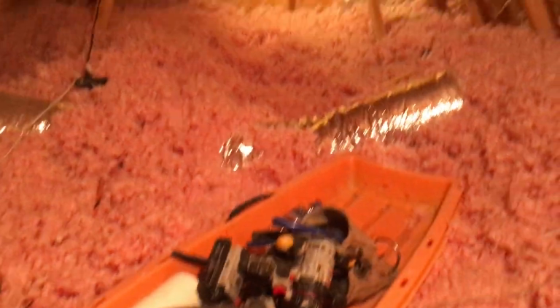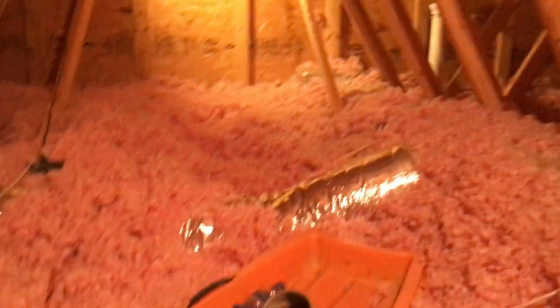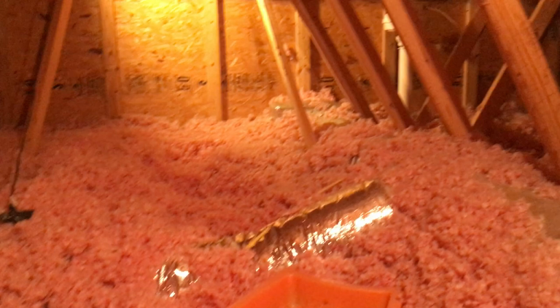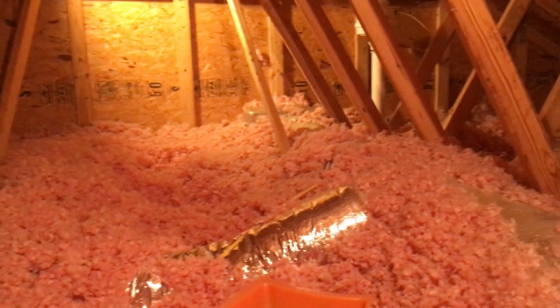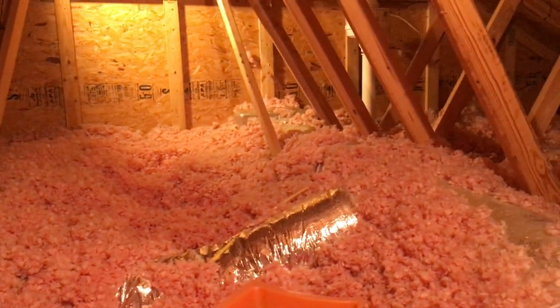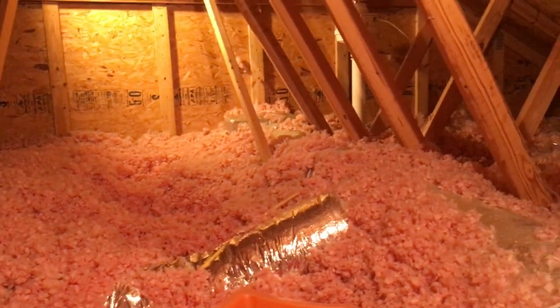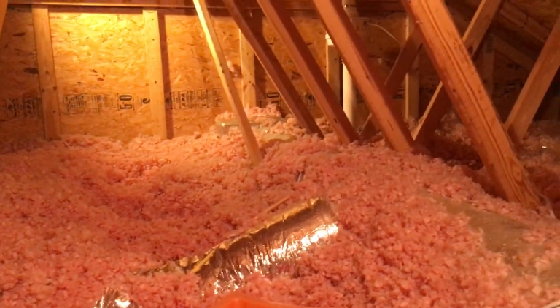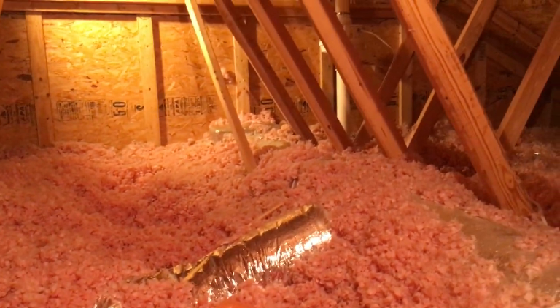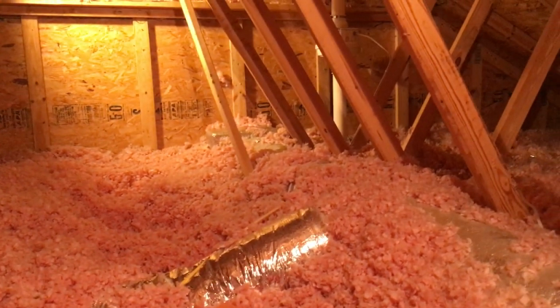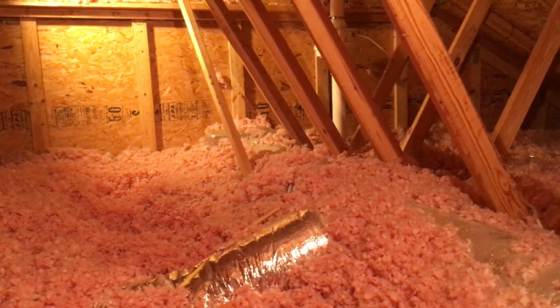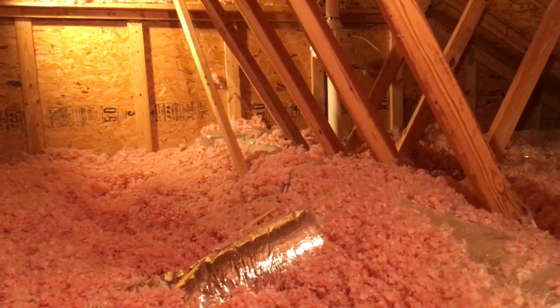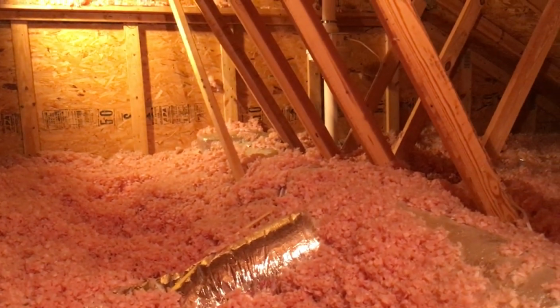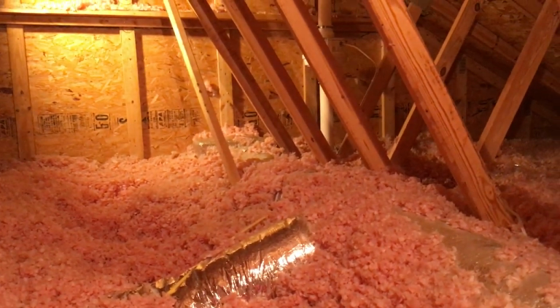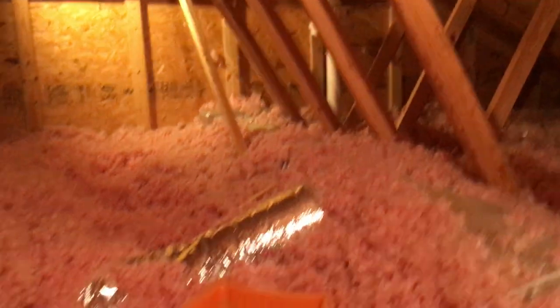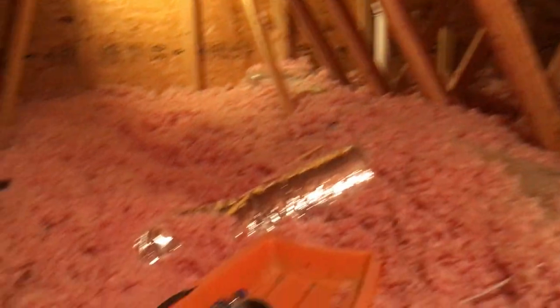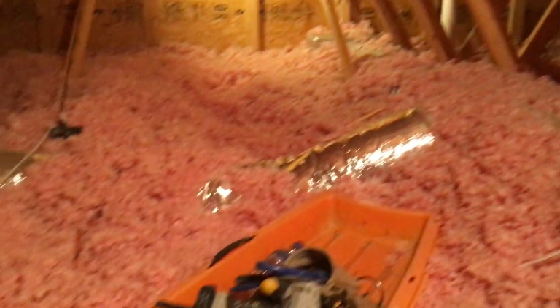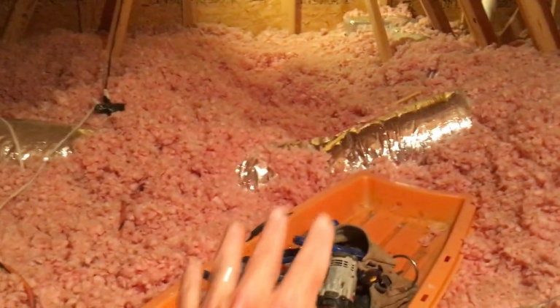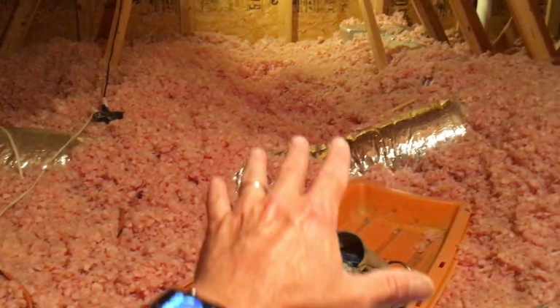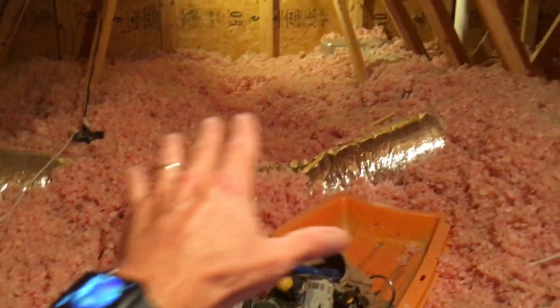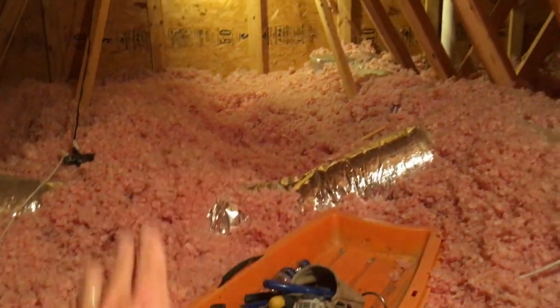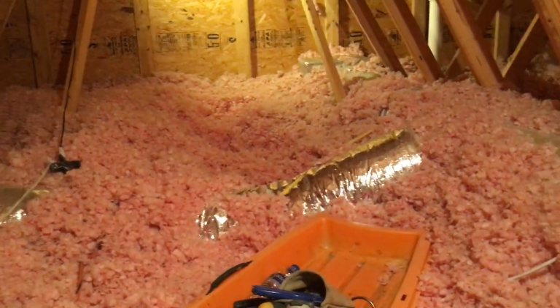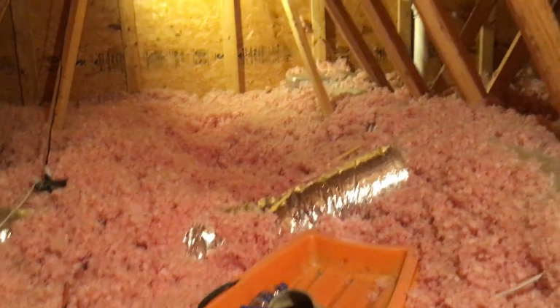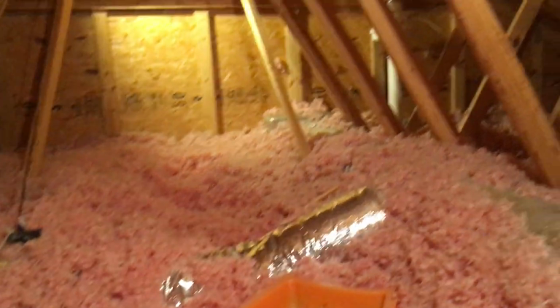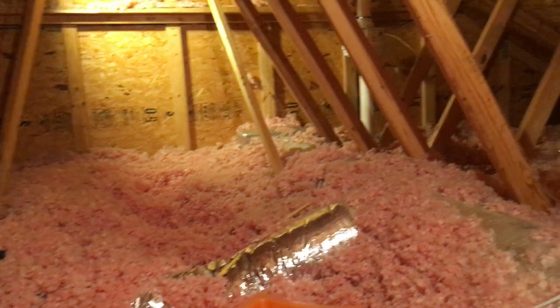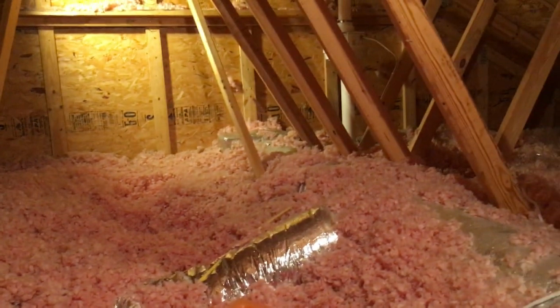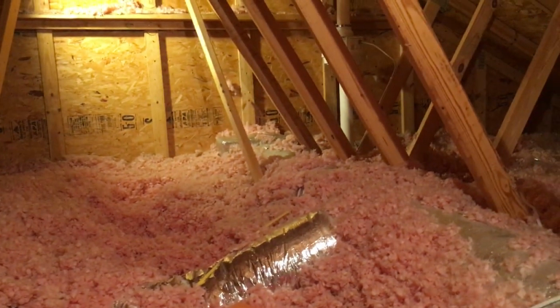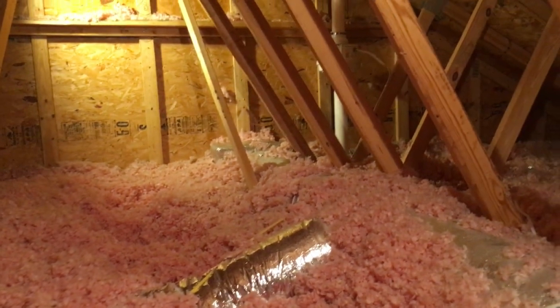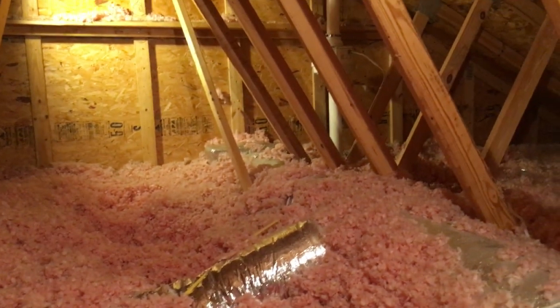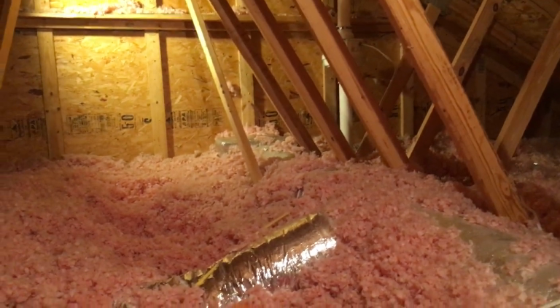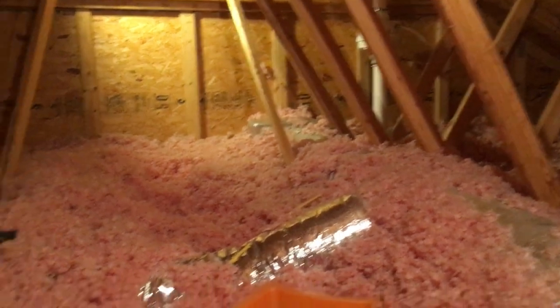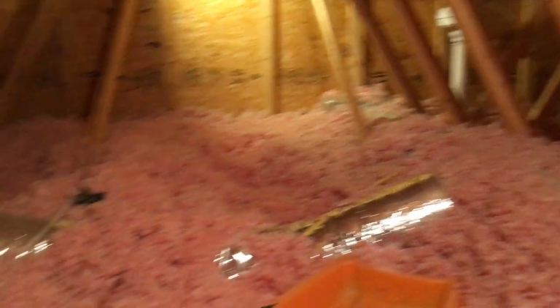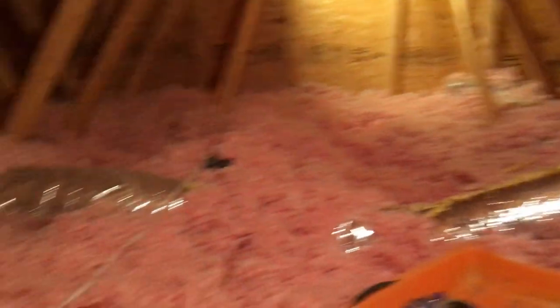Just take an hour, half hour, whatever it is, to set everything up — that will make these jobs go a lot better for you.